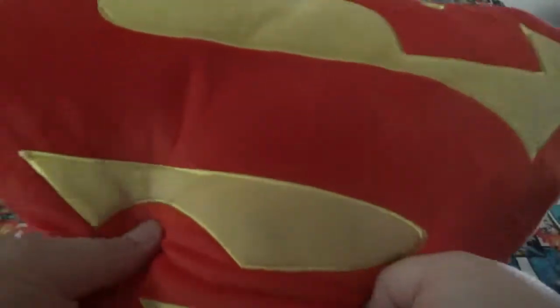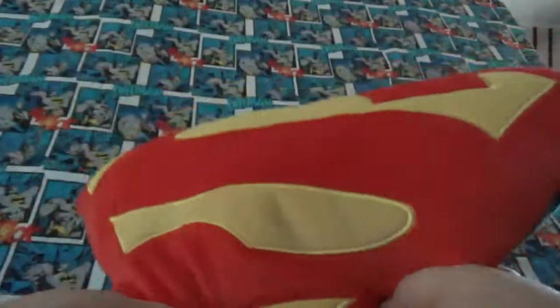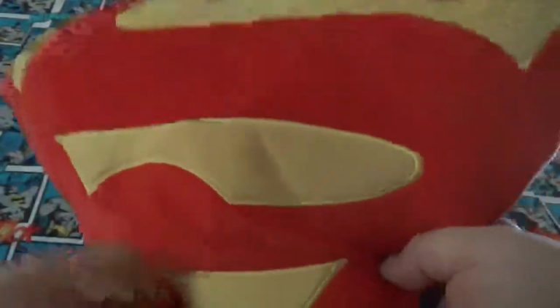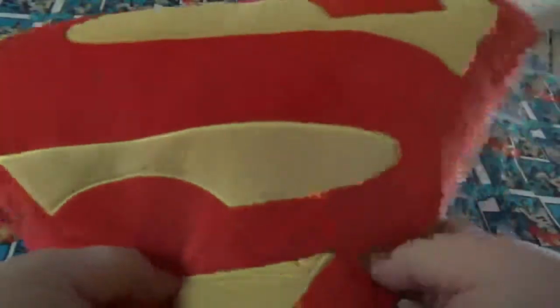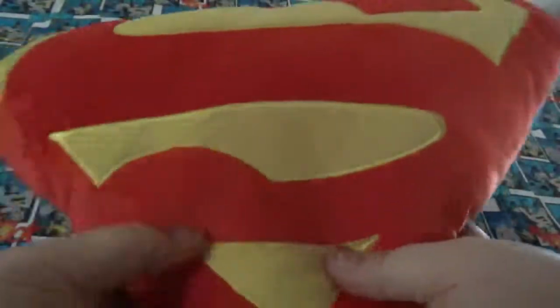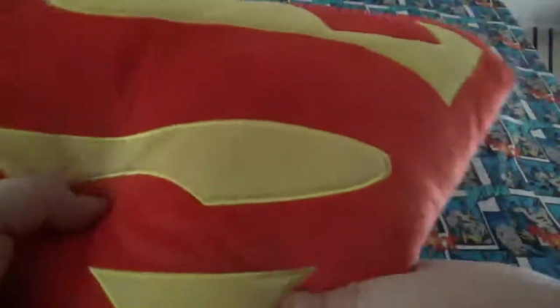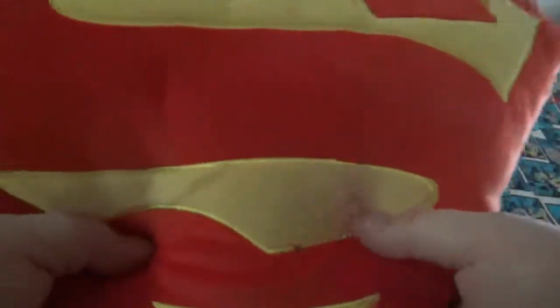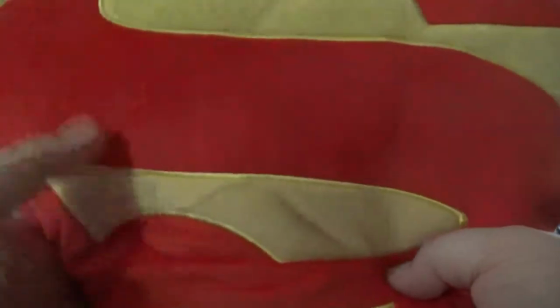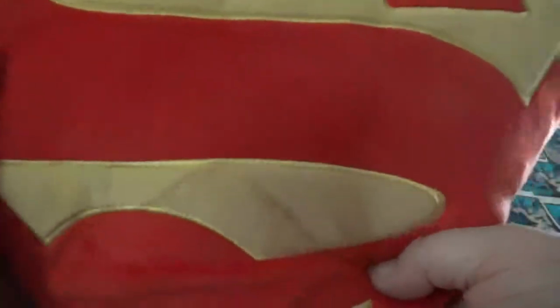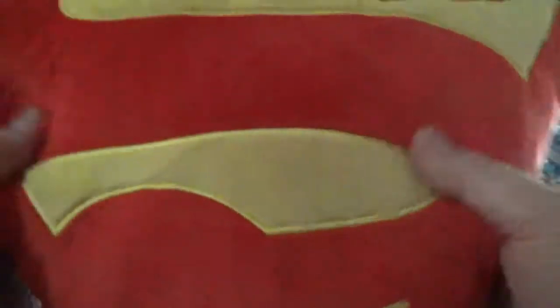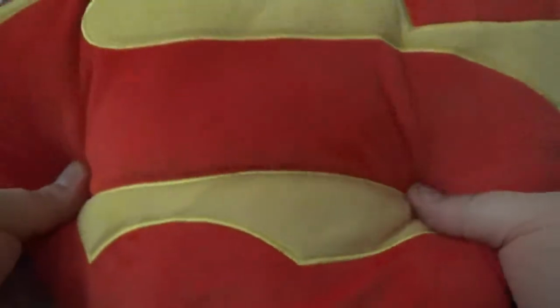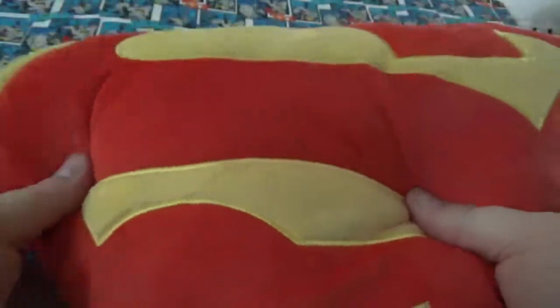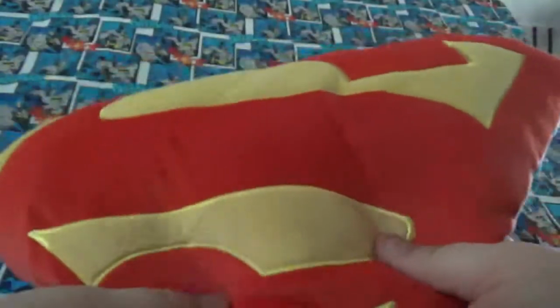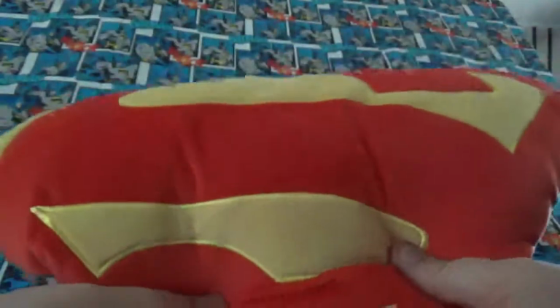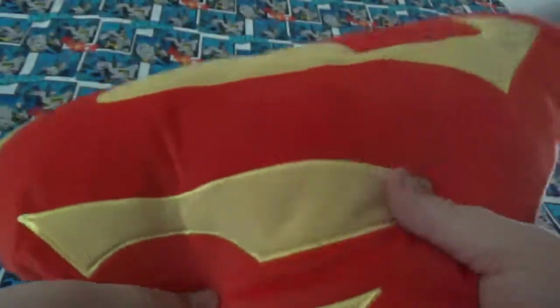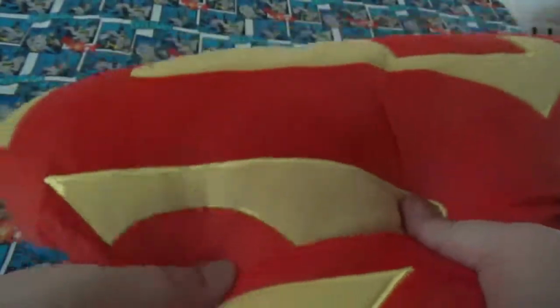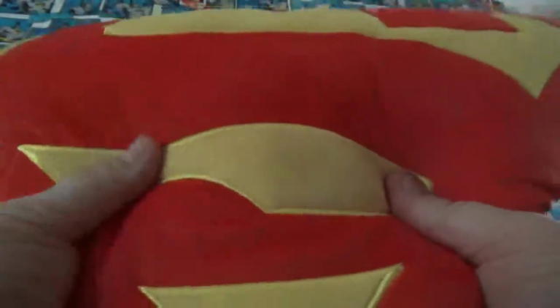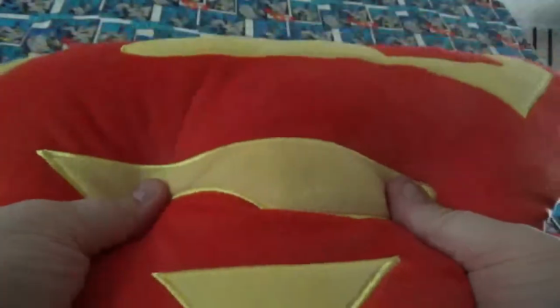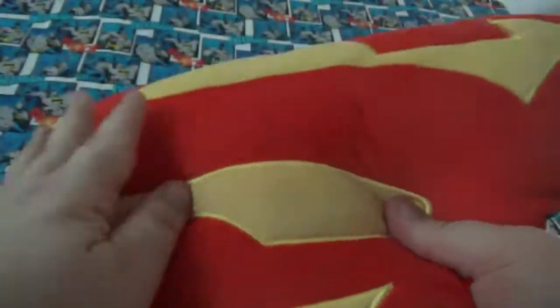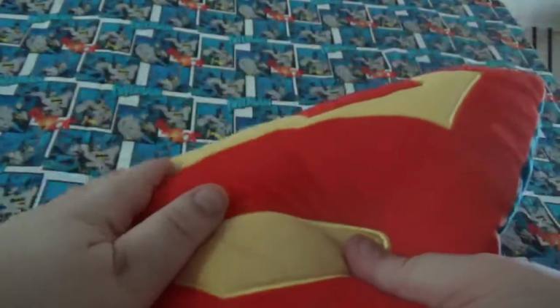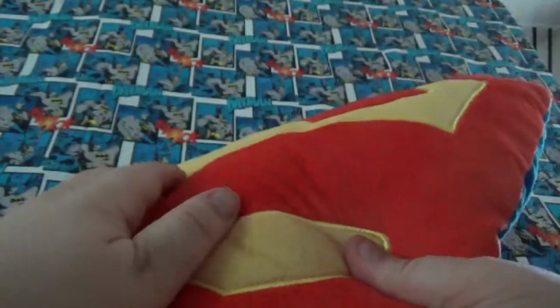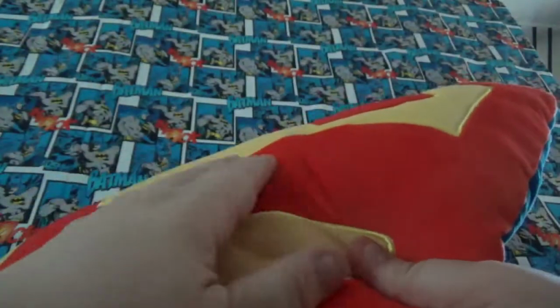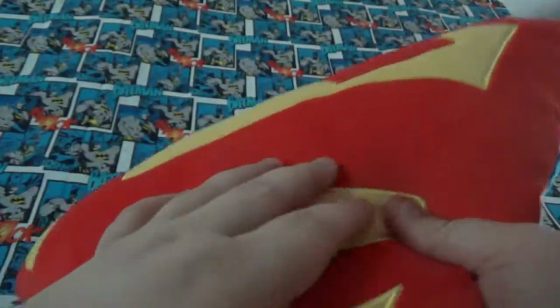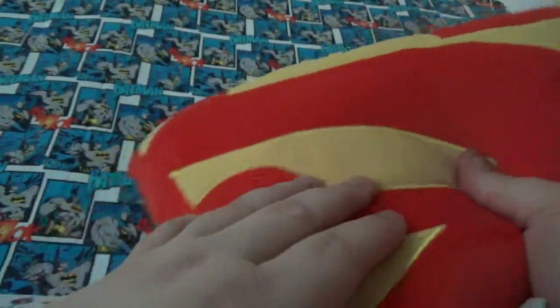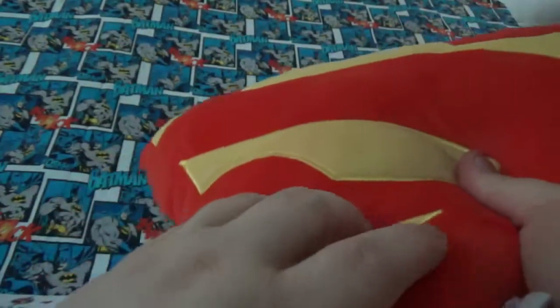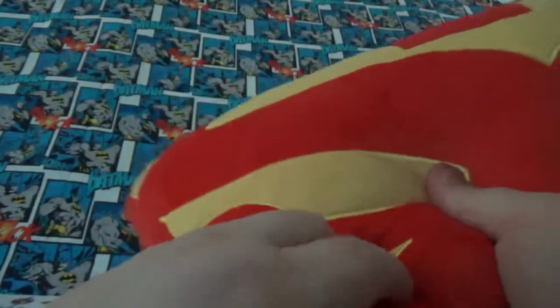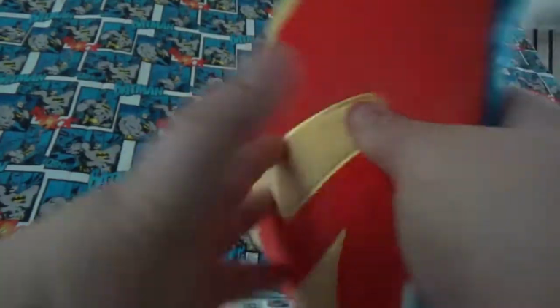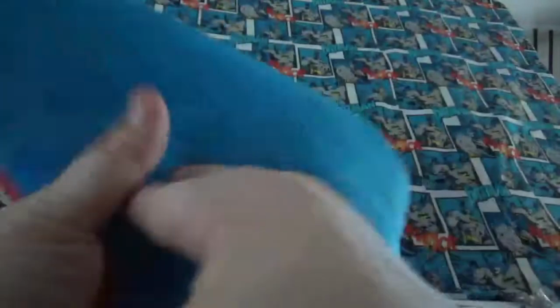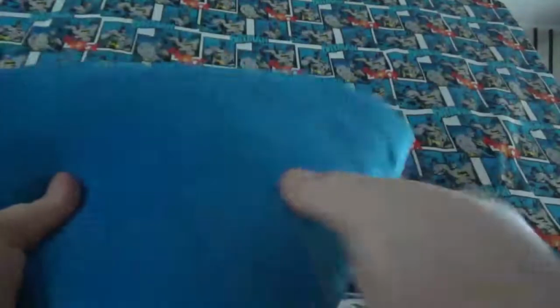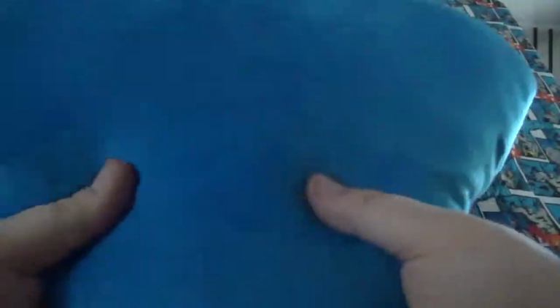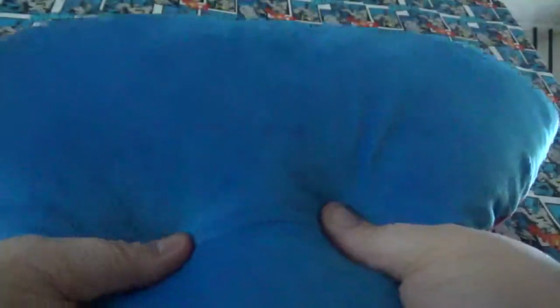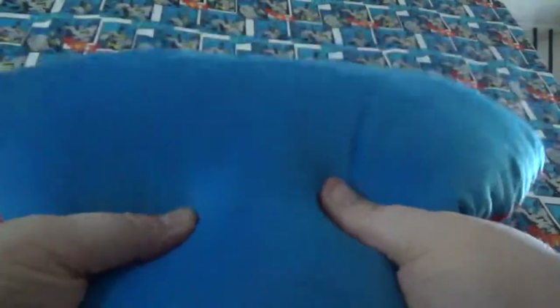At Target last week I picked up a couple pillows. This is a Superman symbol pillow. It's nice and soft. The embroidery is nice on it. I like it. I think I can use it. It's got blue on the back.